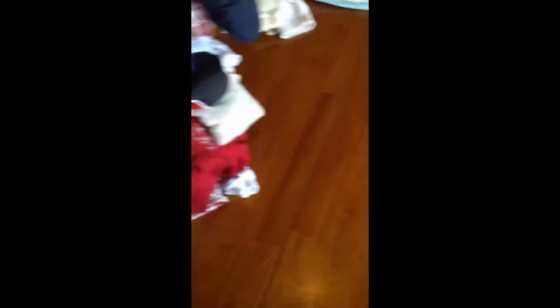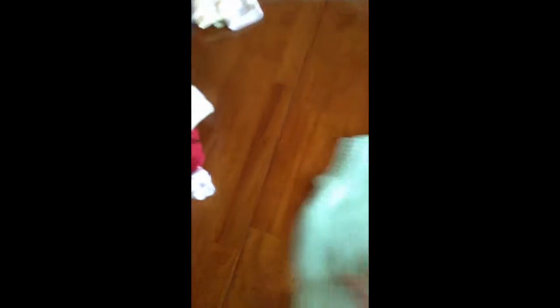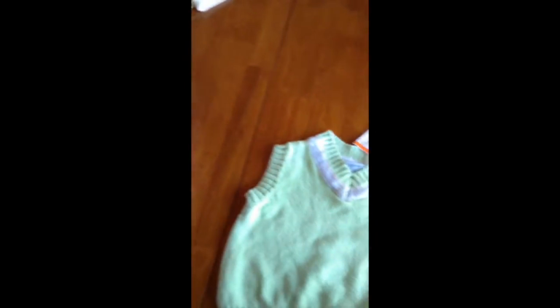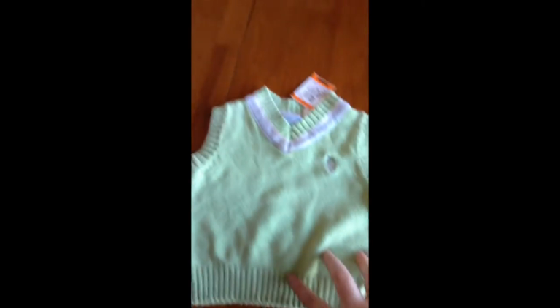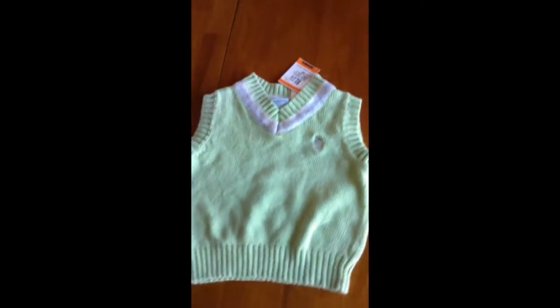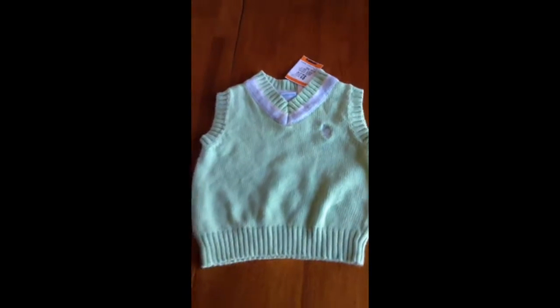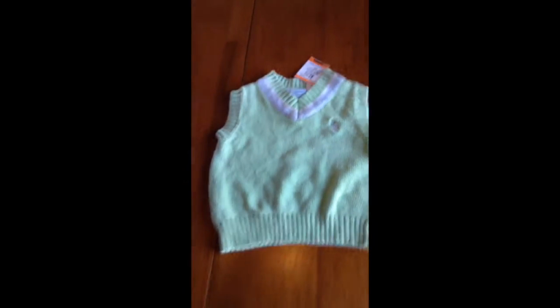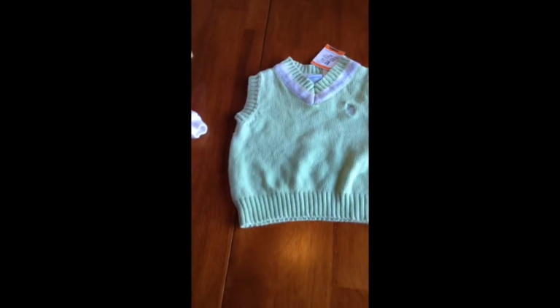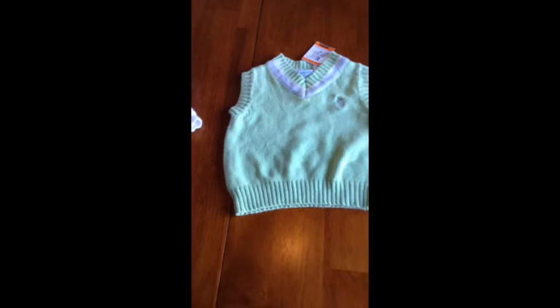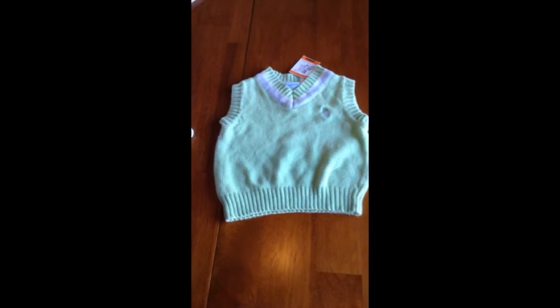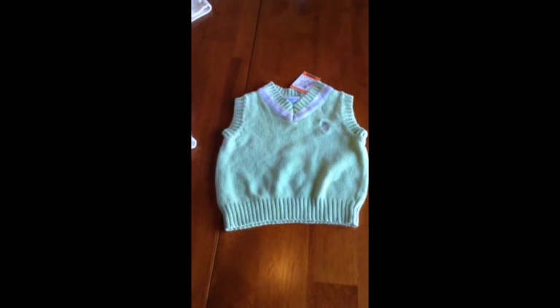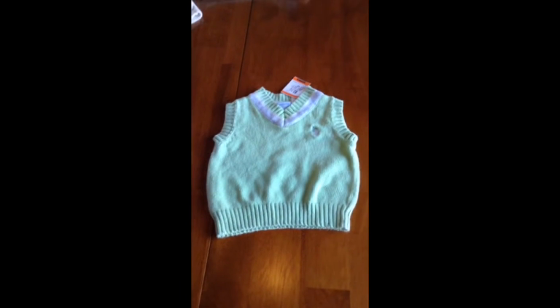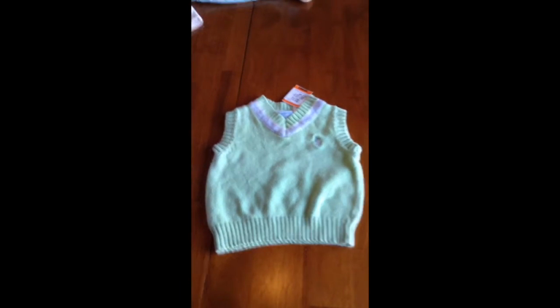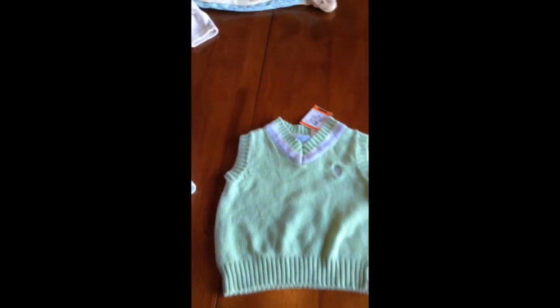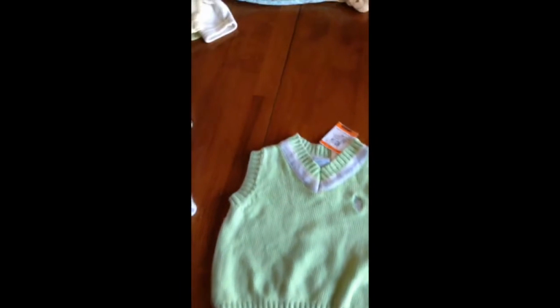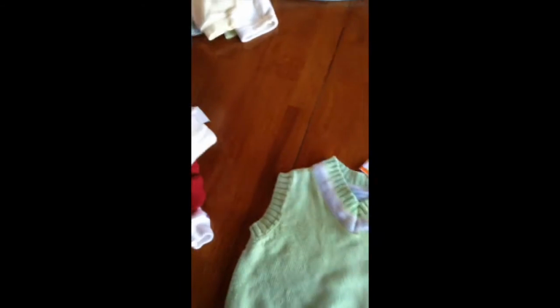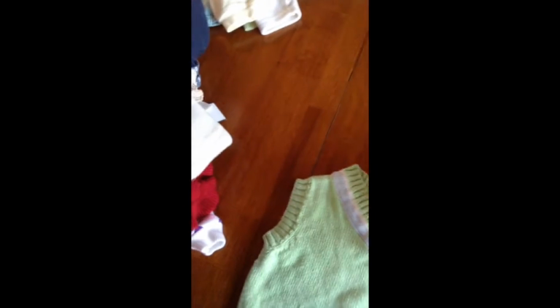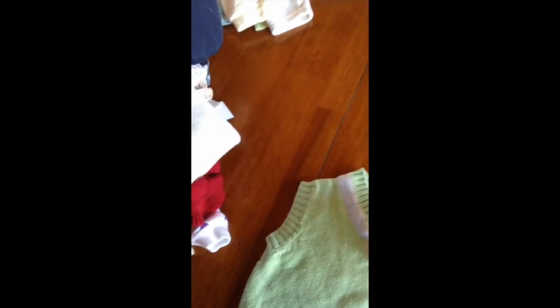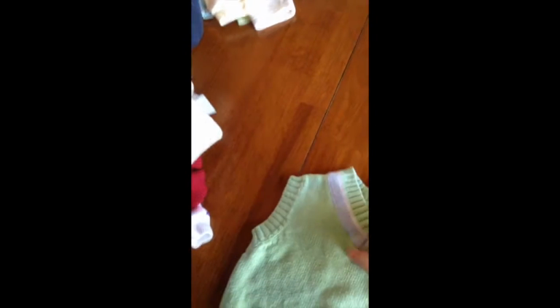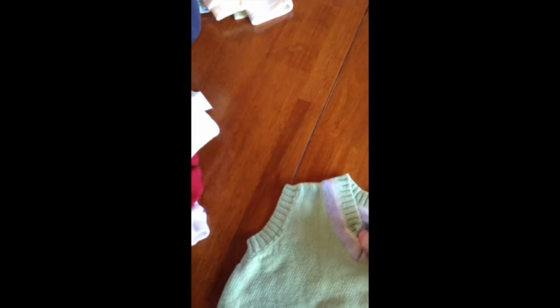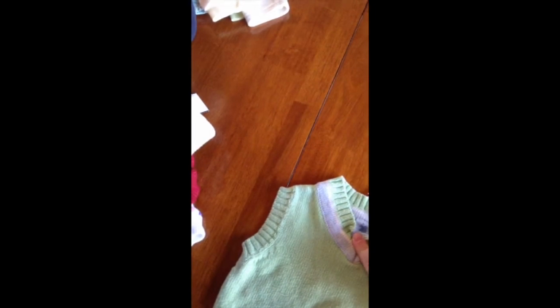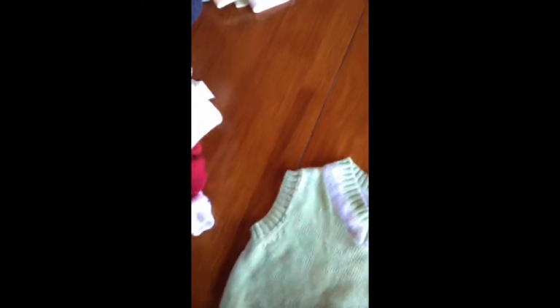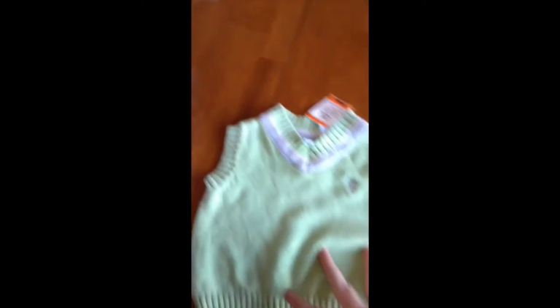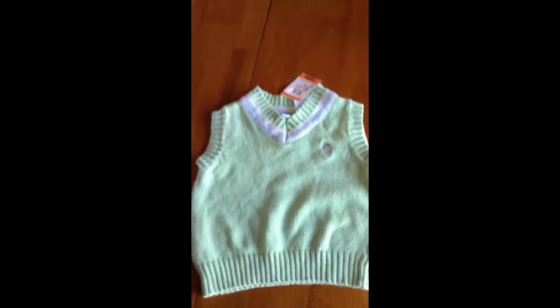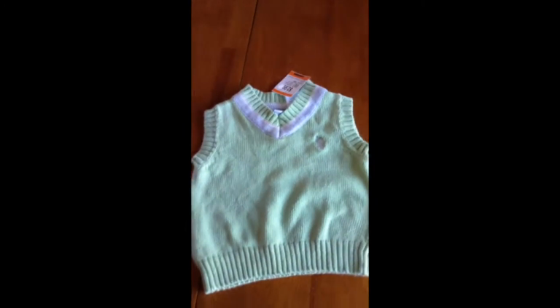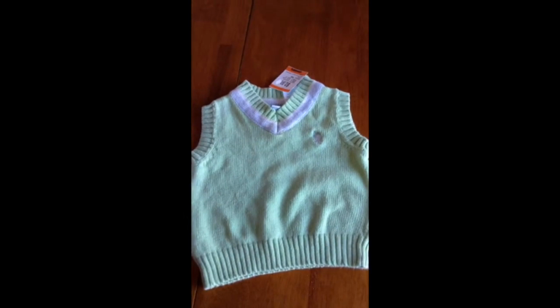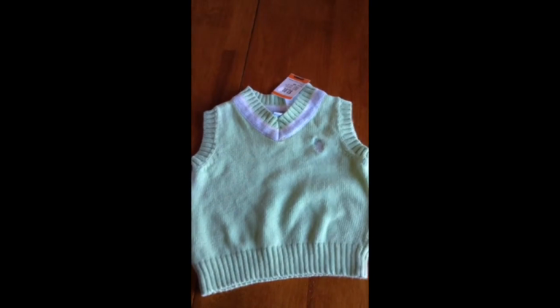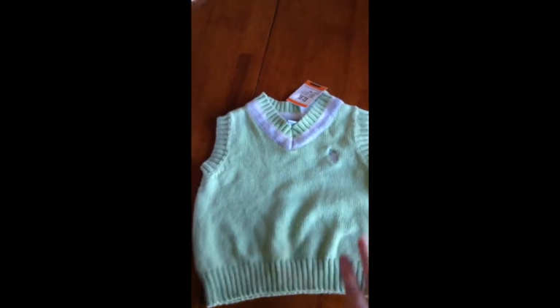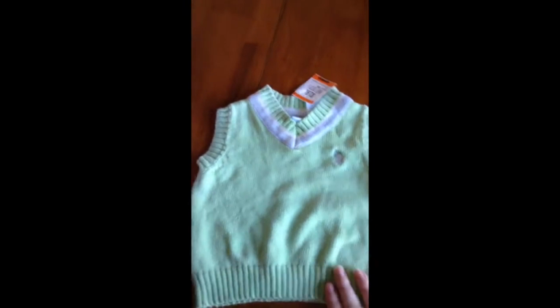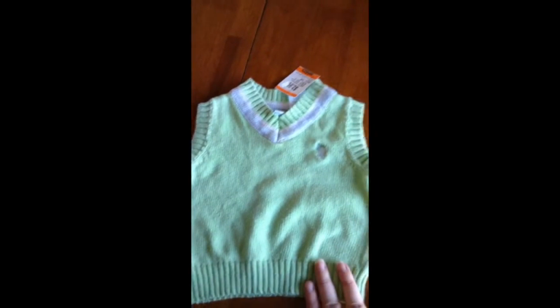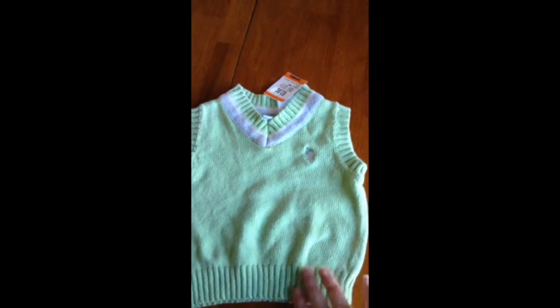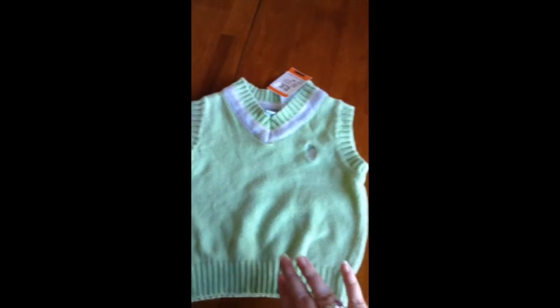And then I got this vest. It's from Polo Ralph Lauren and it was $1.50, and this is a really good deal because these are normally like $45.